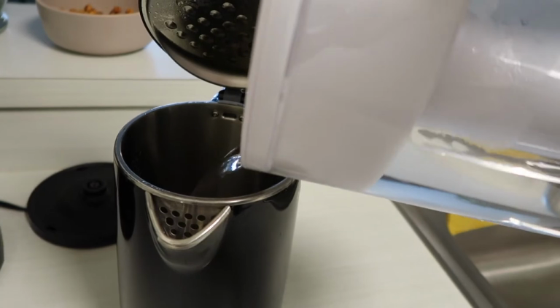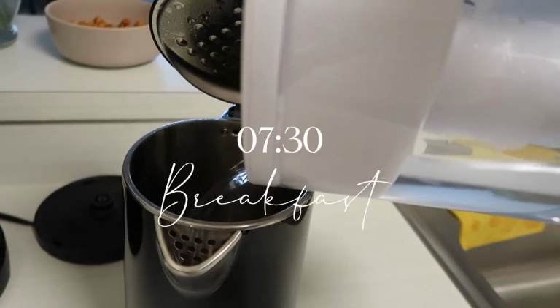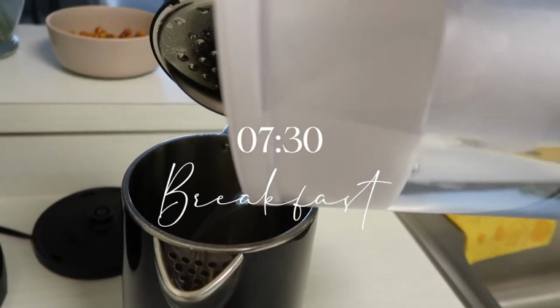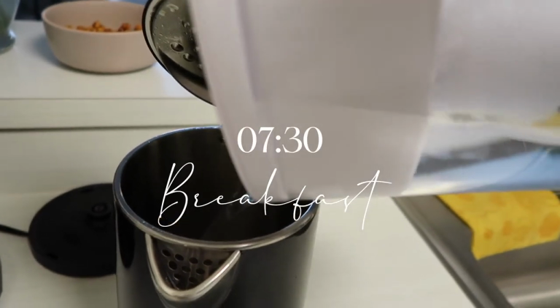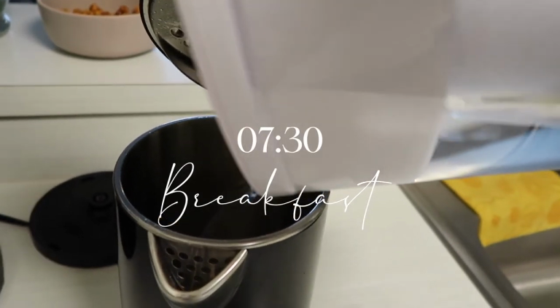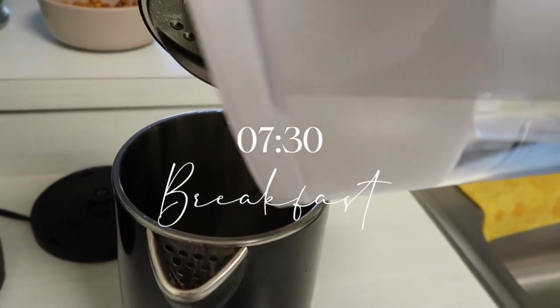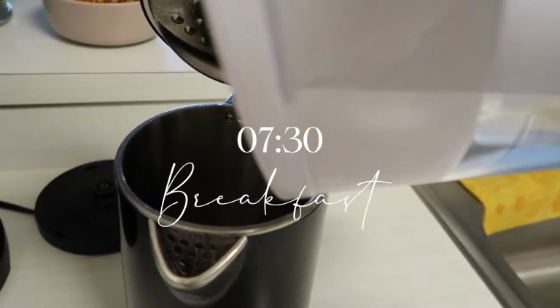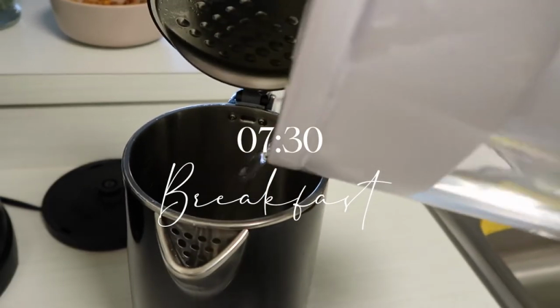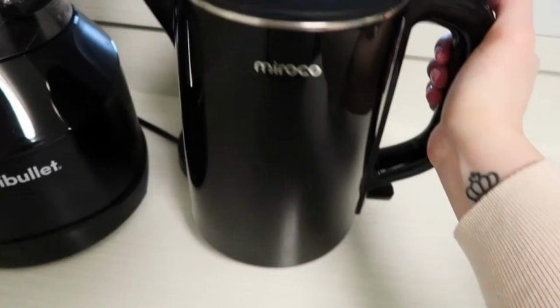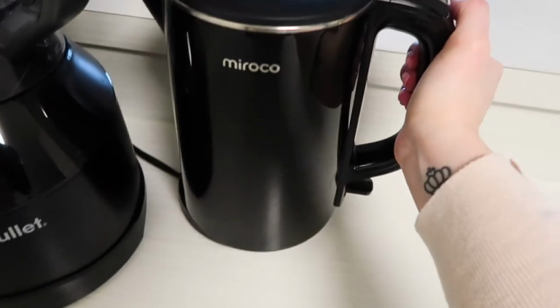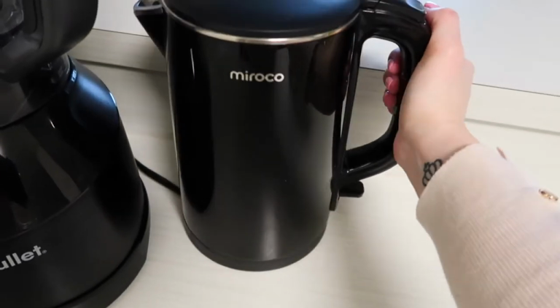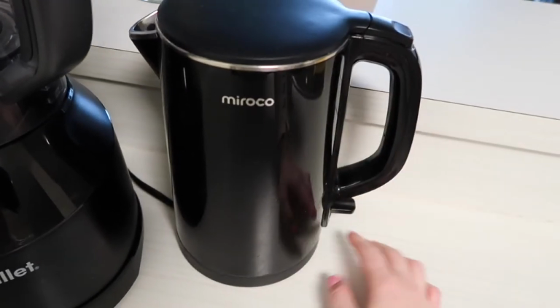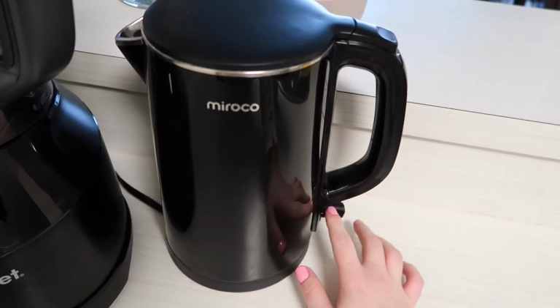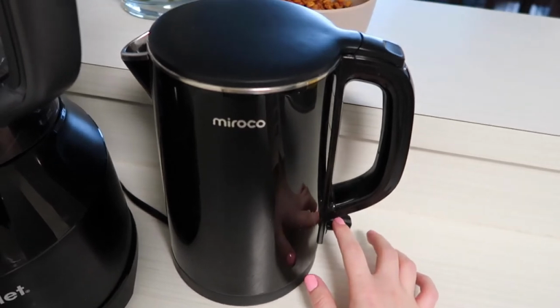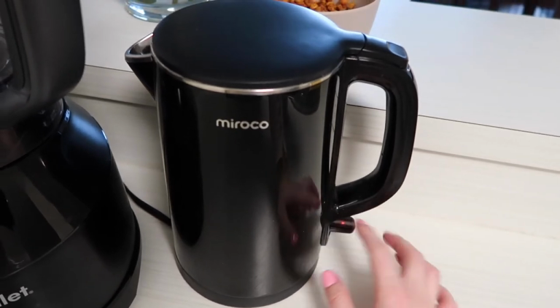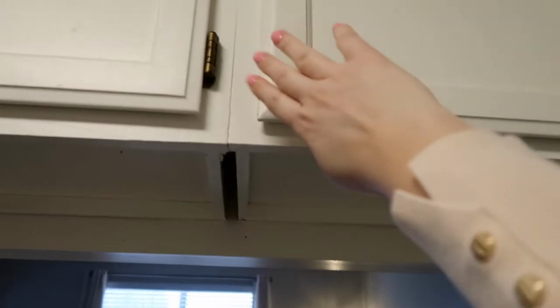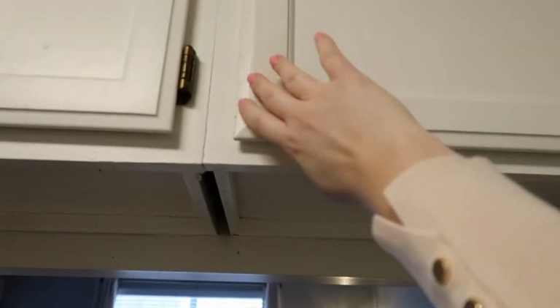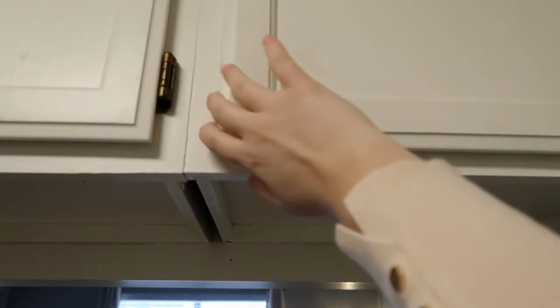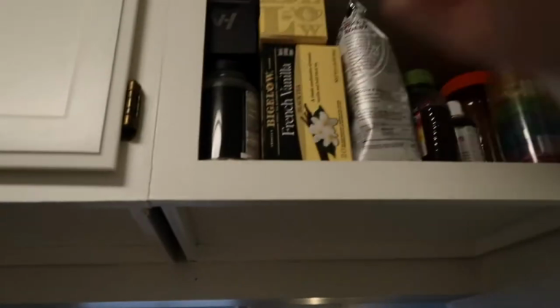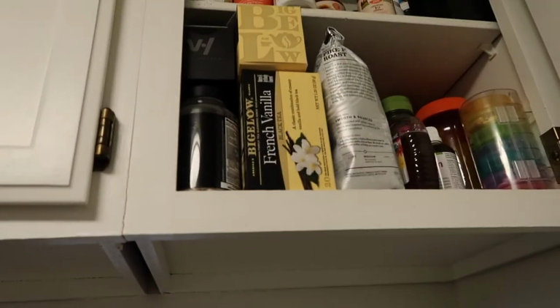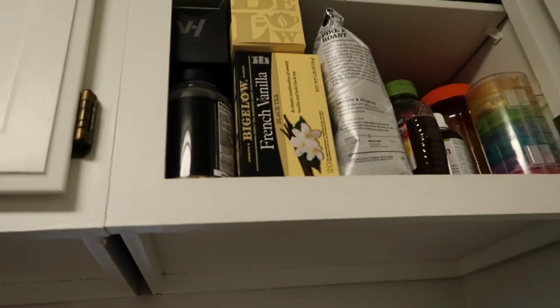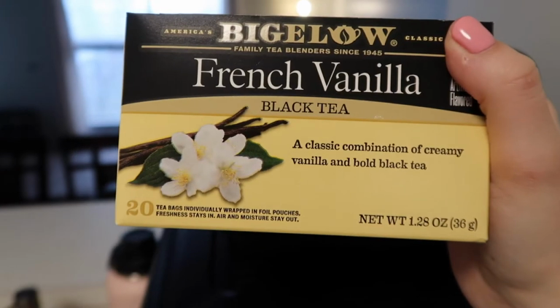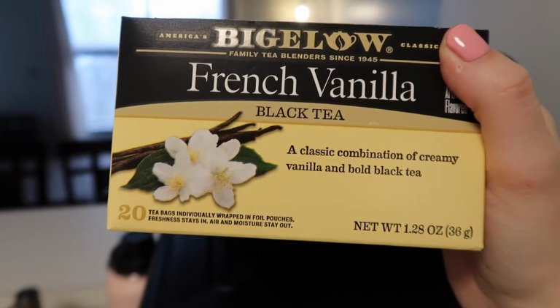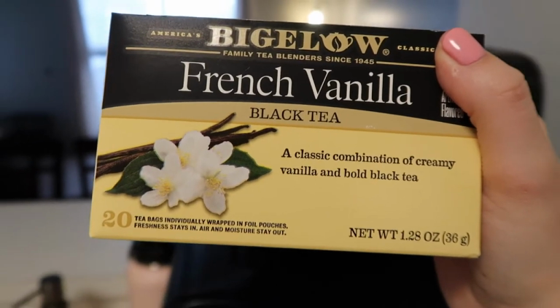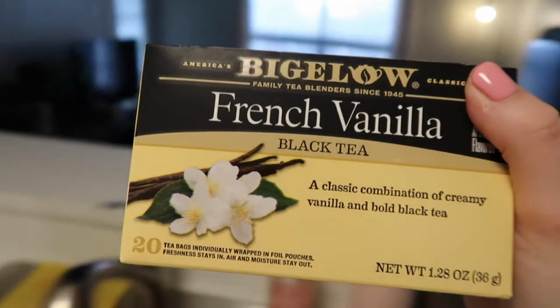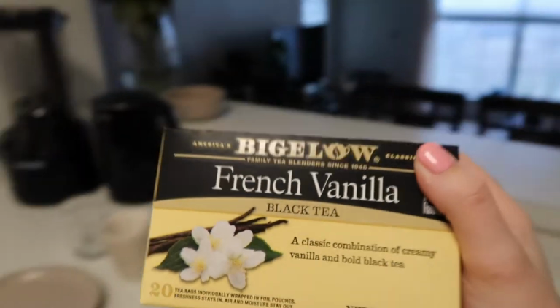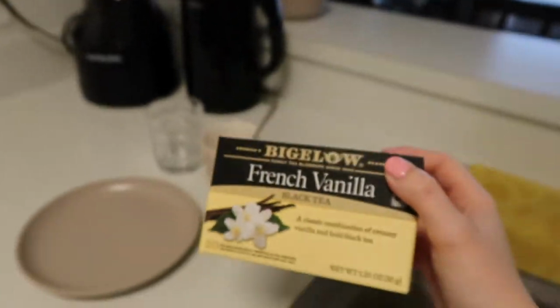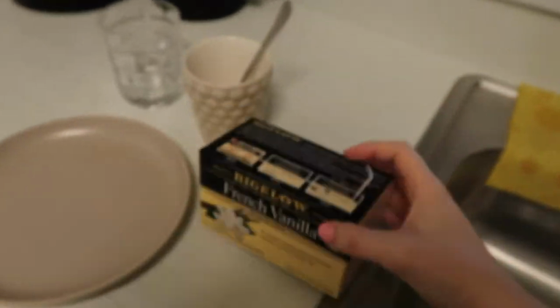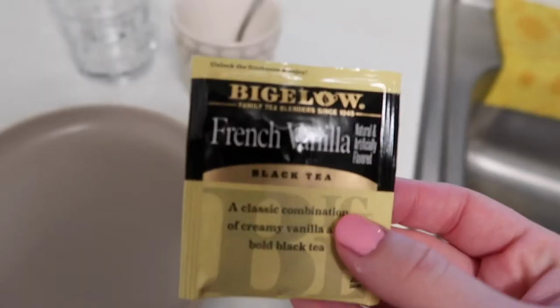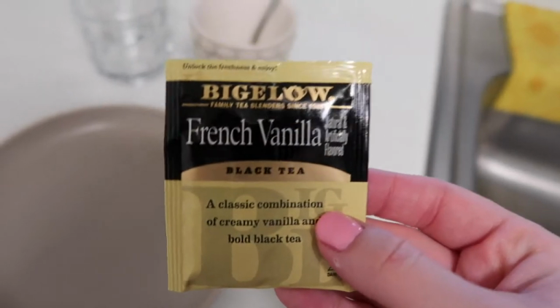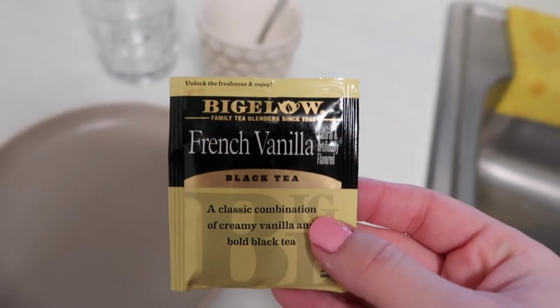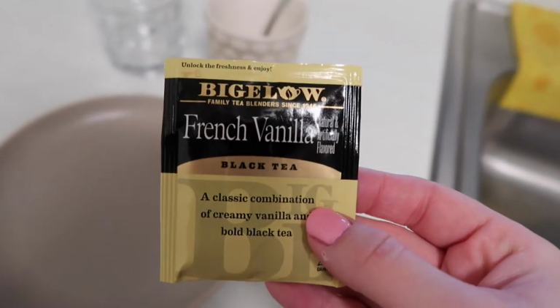Then it's time for some breakfast and I usually keep my breakfast pretty simple with just a cup of black tea. My current favorite tea right now is this vanilla one, and I just add in some honey and a little bit of almond milk into my tea.